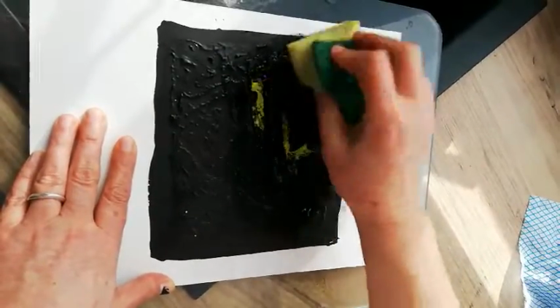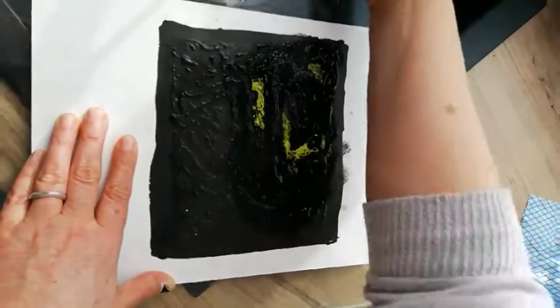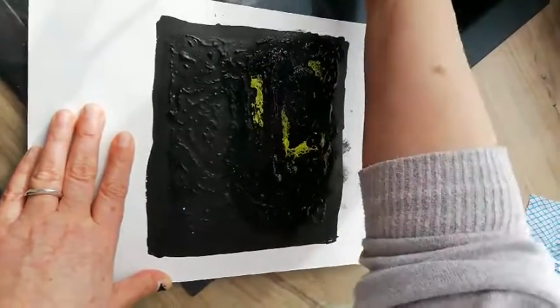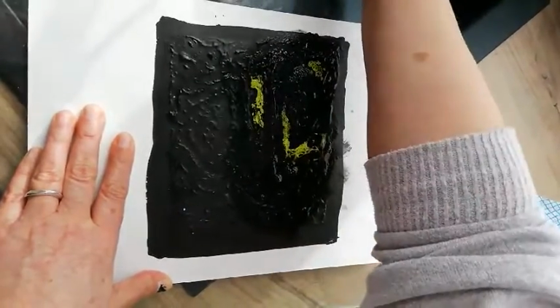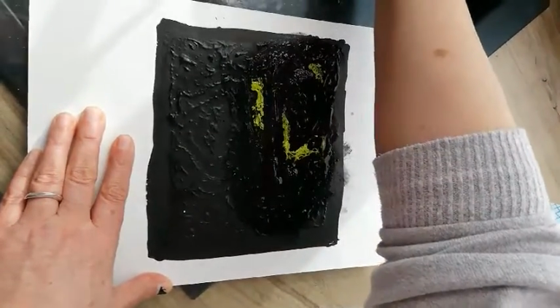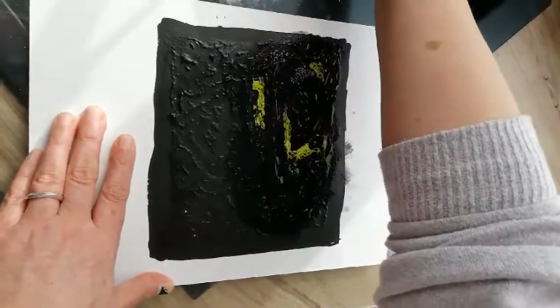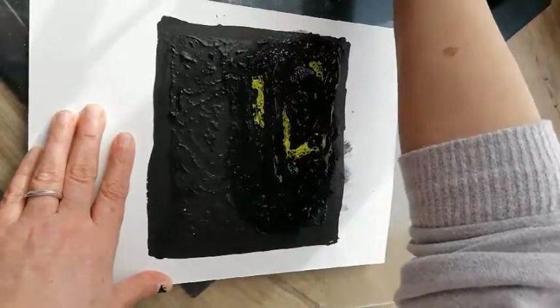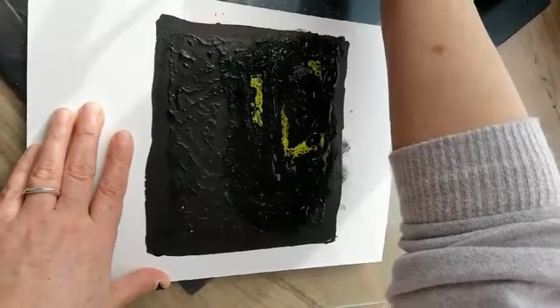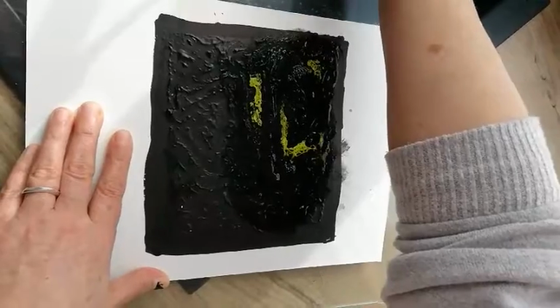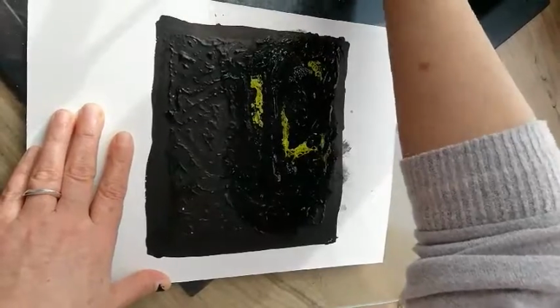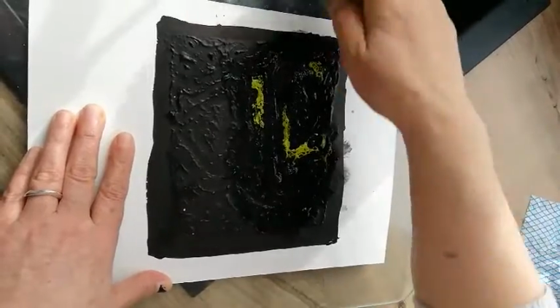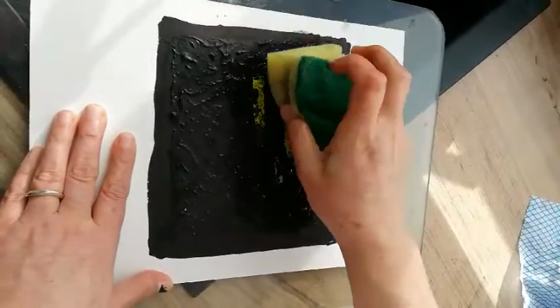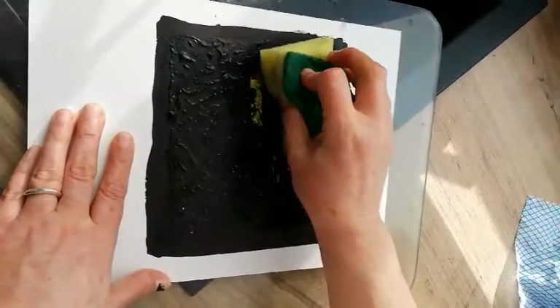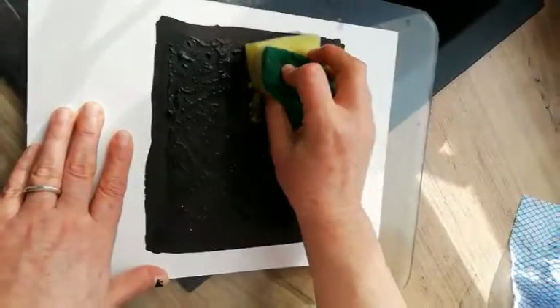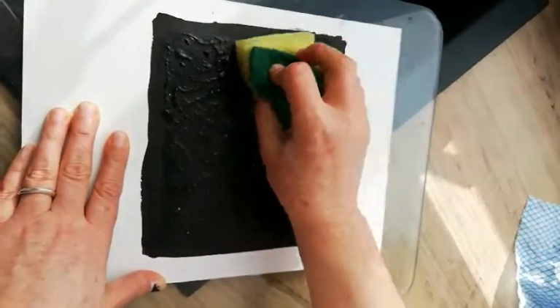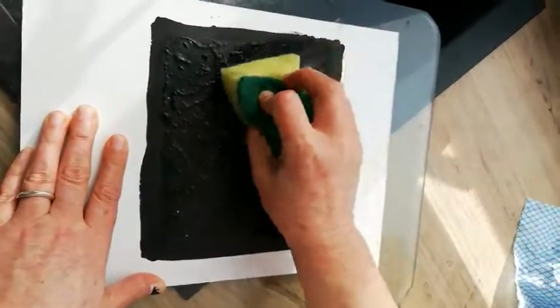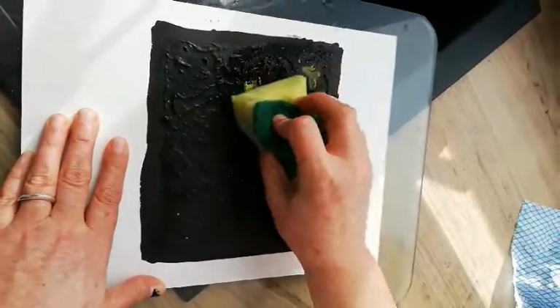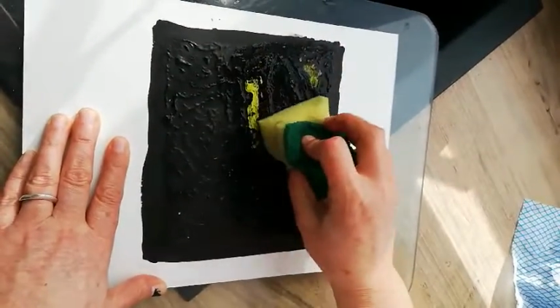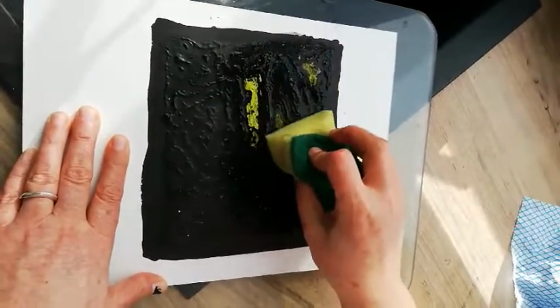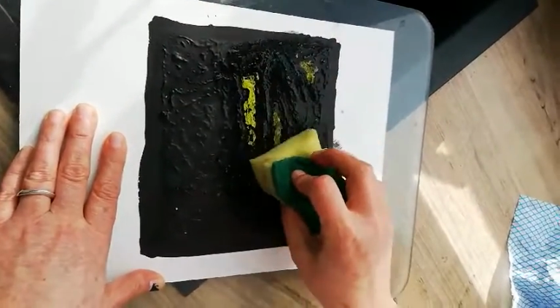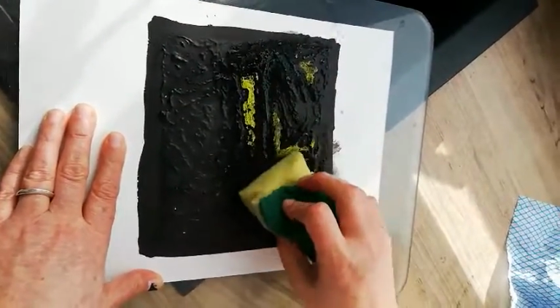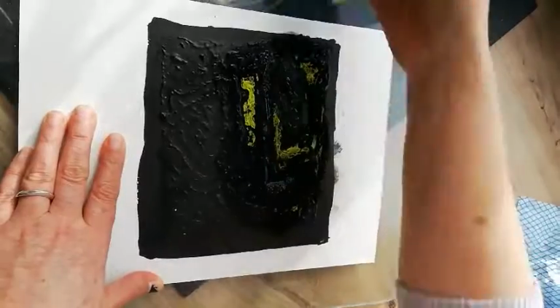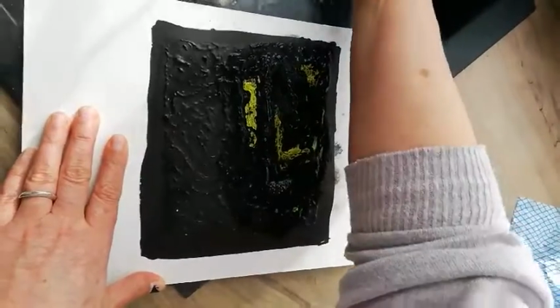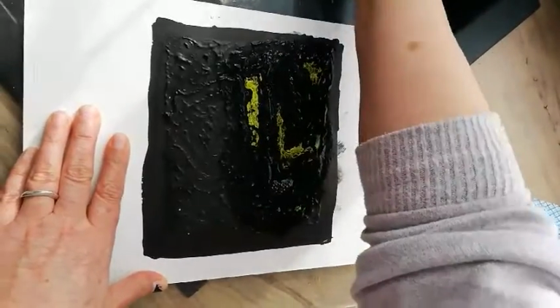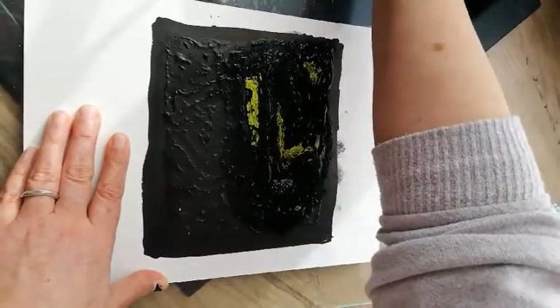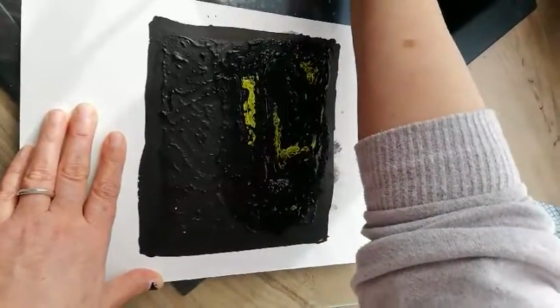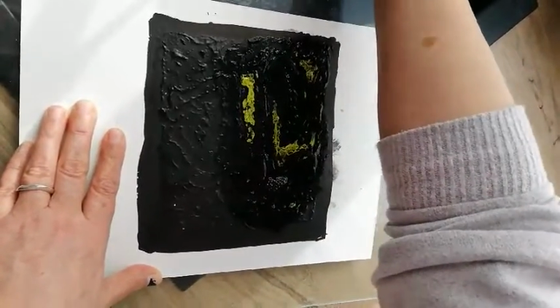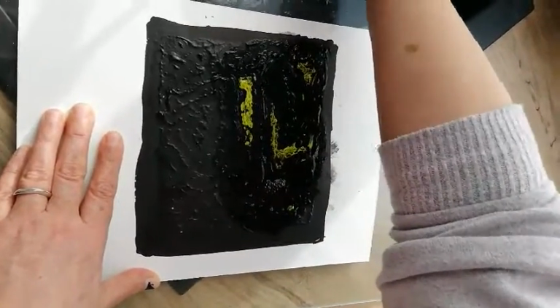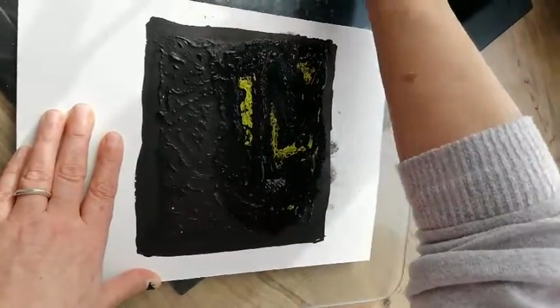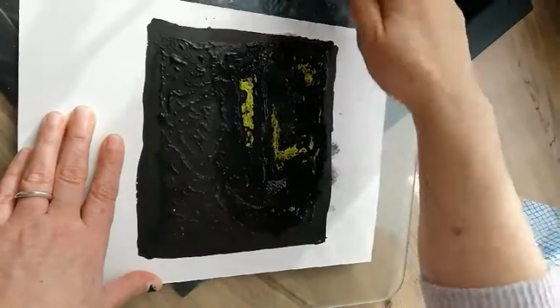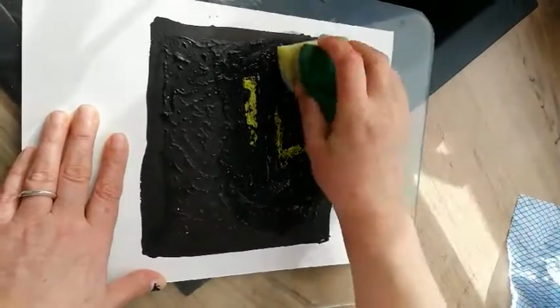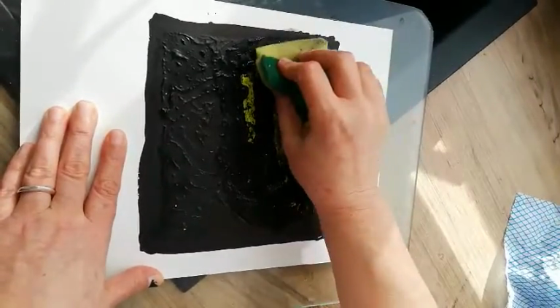I'm actually using quite a substantial watercolor paper for this. You want your support material to be quite substantial because you're actually wetting the surface of it.